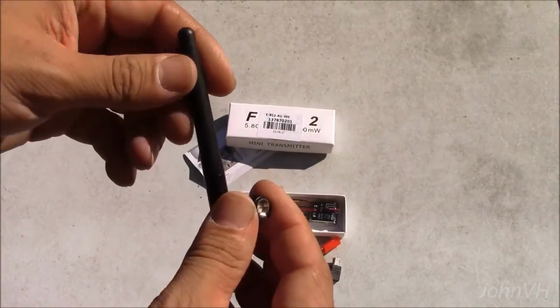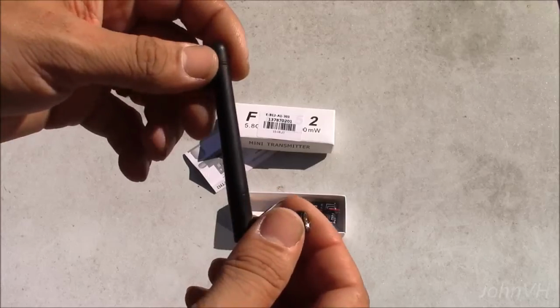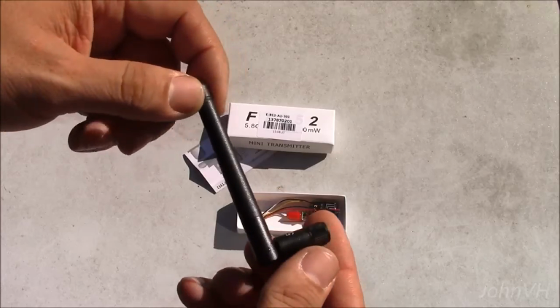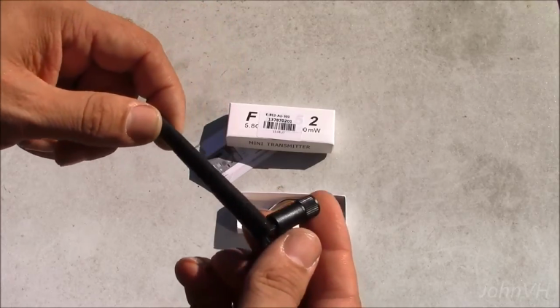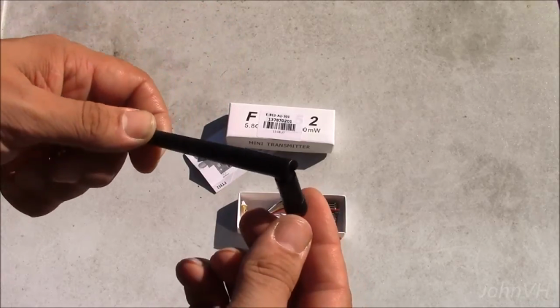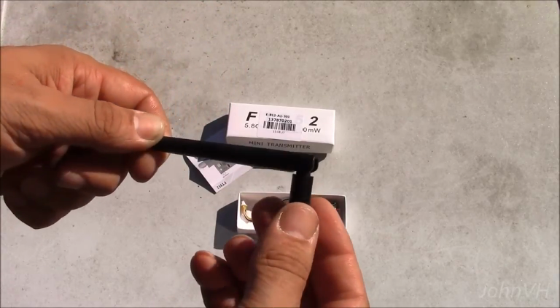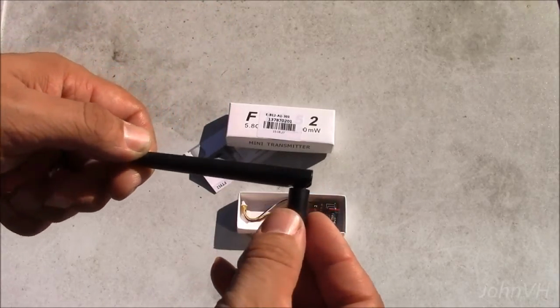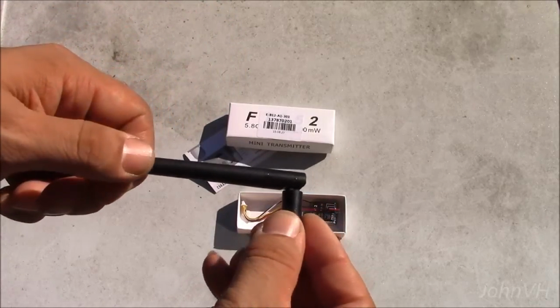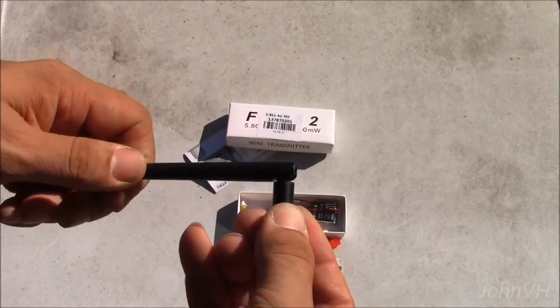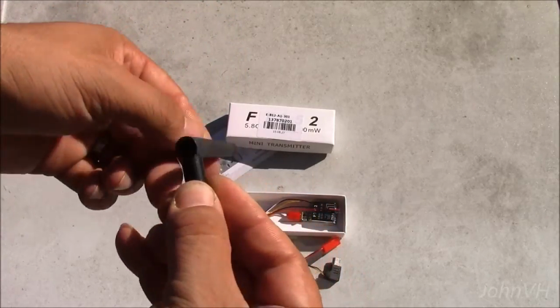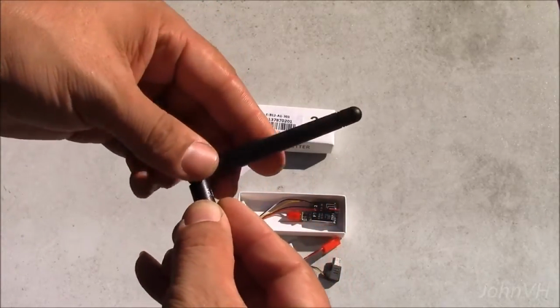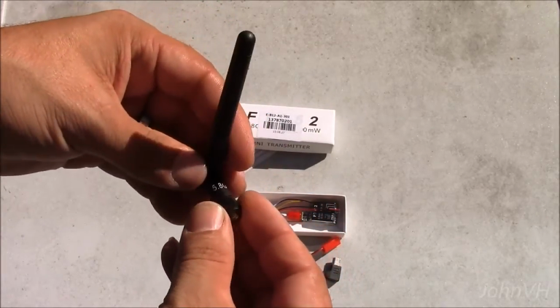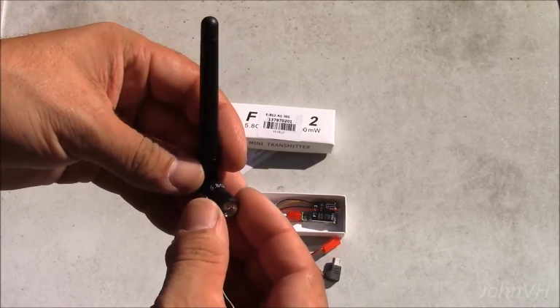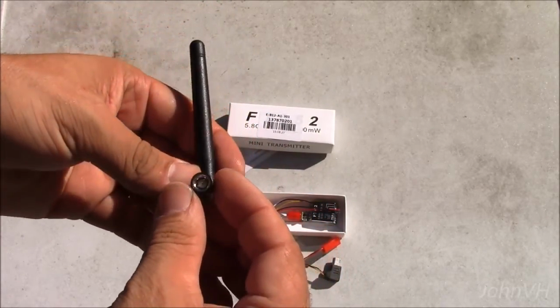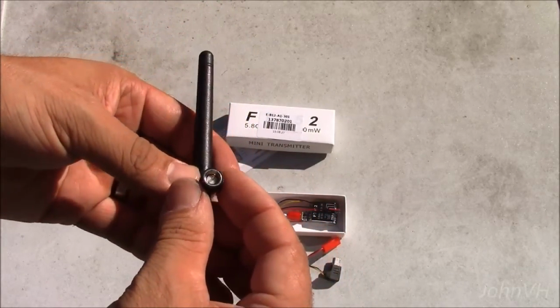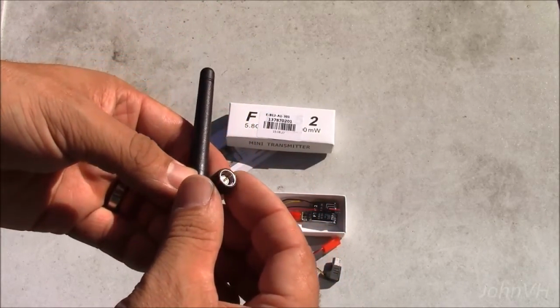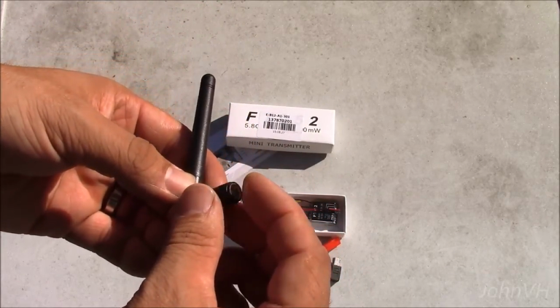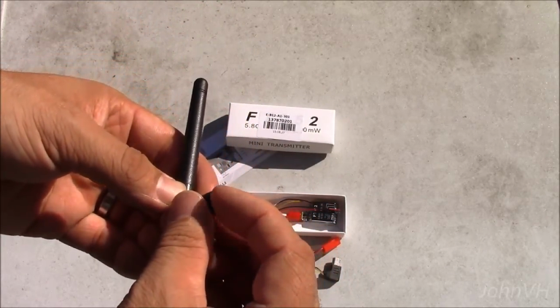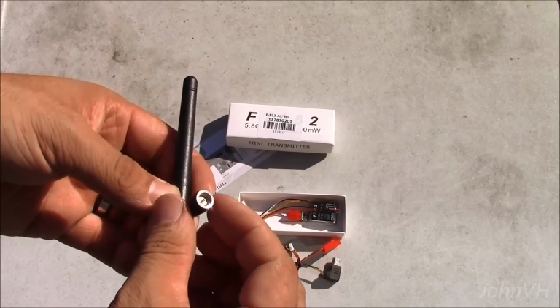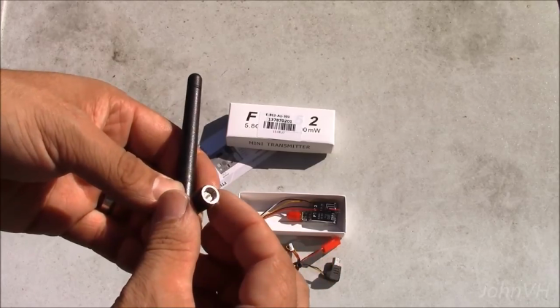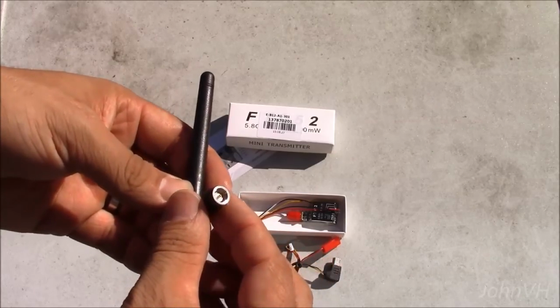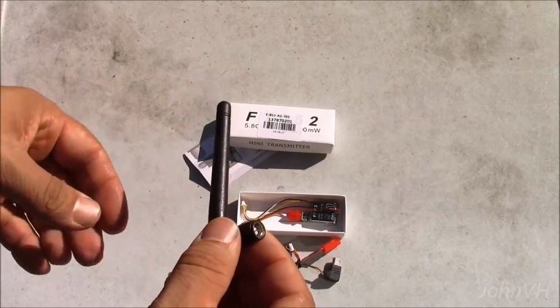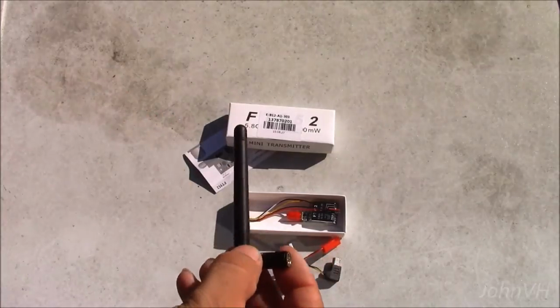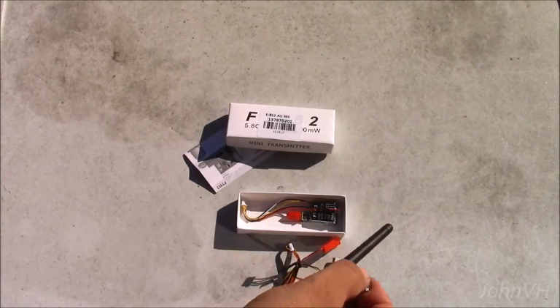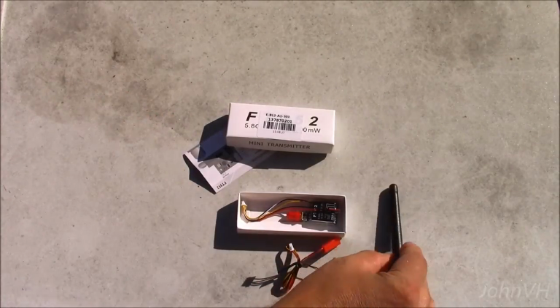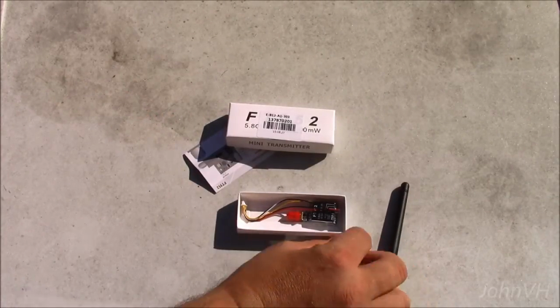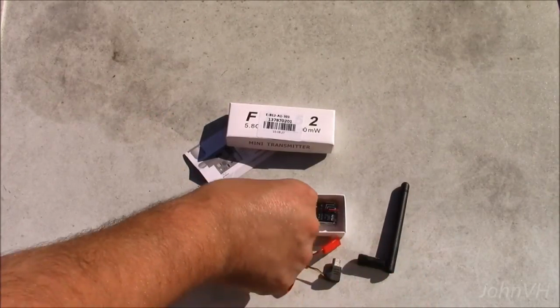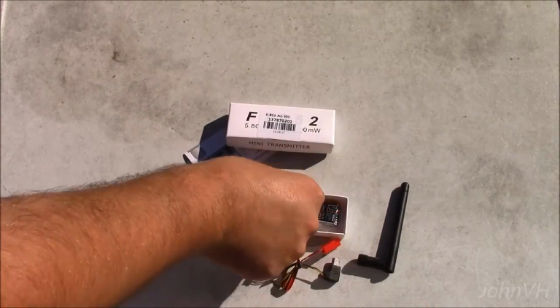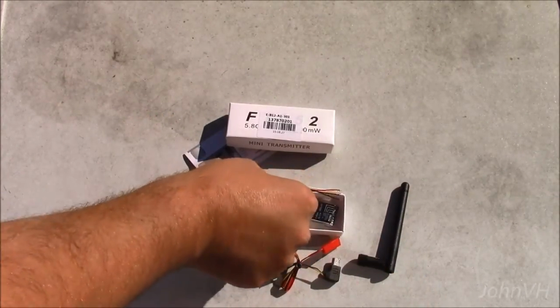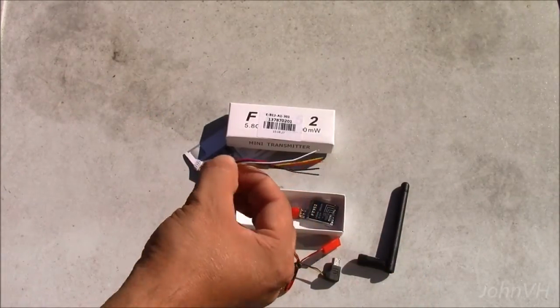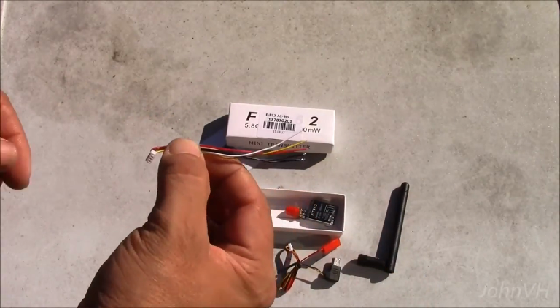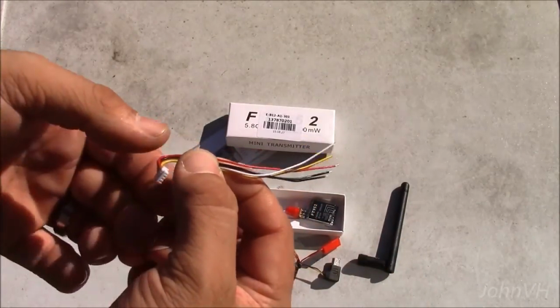You've got your average antenna that nobody uses — it's the RPSMA type. Got a blank one.